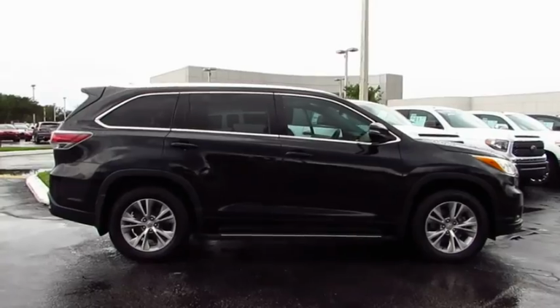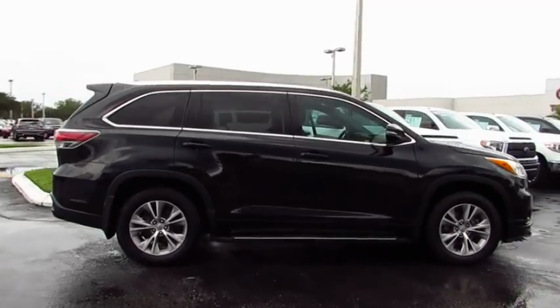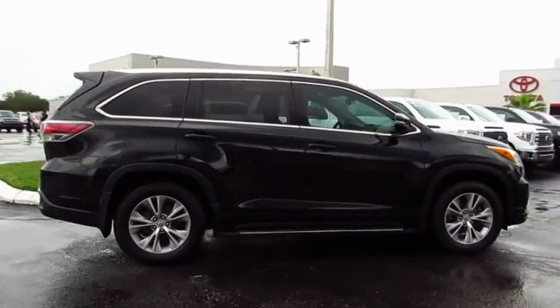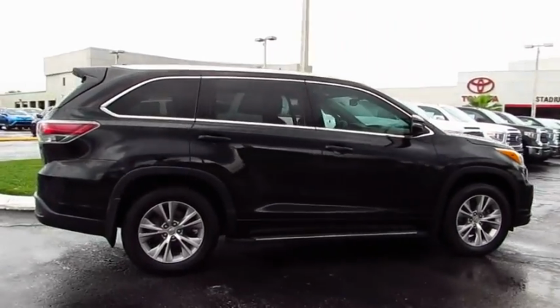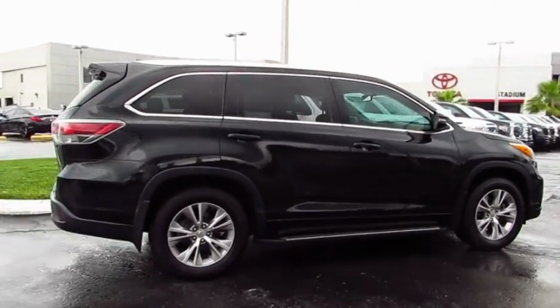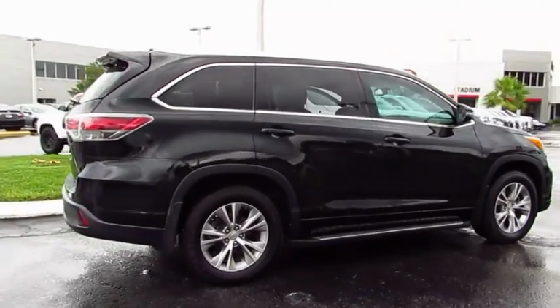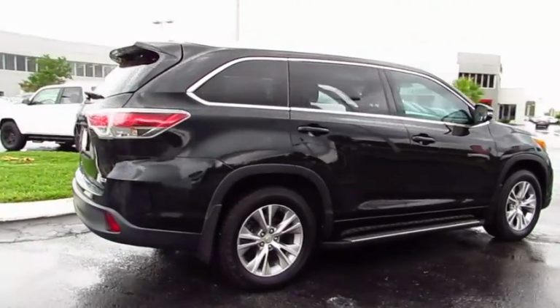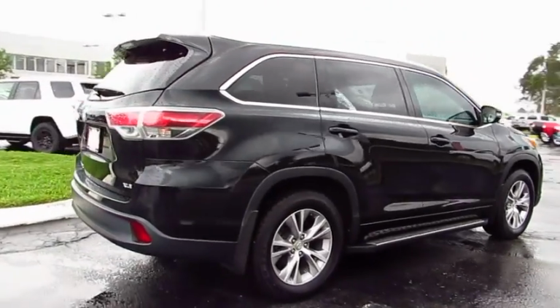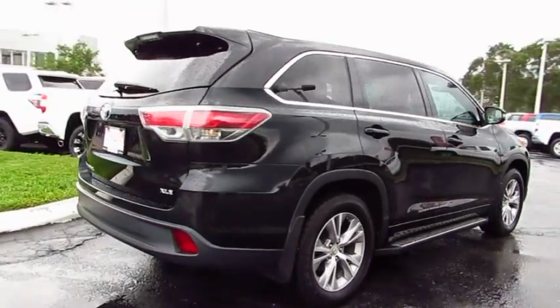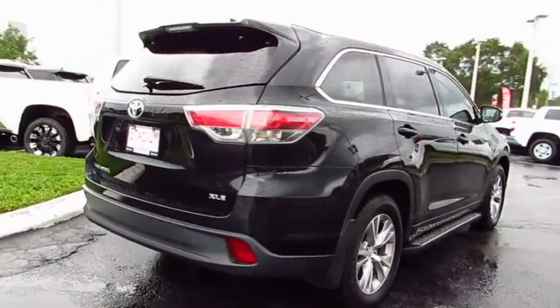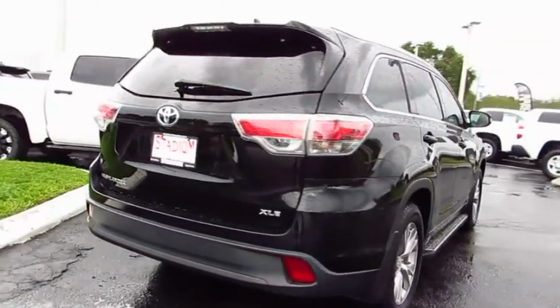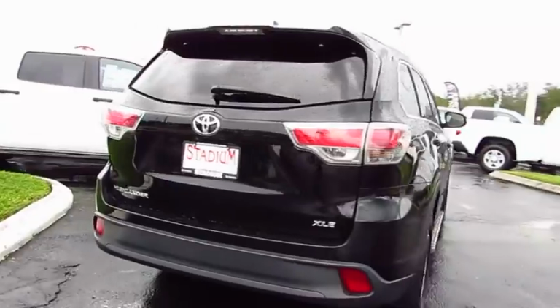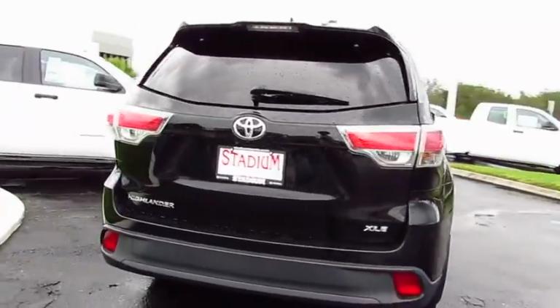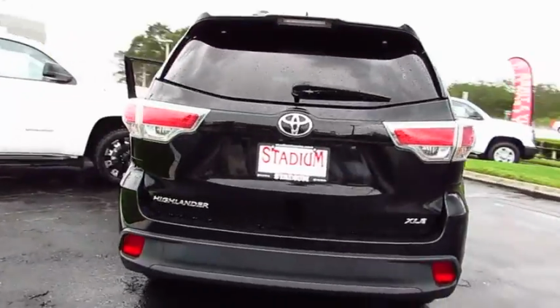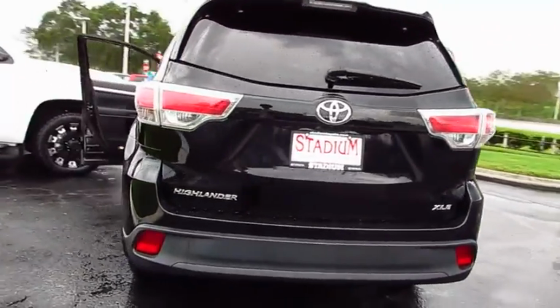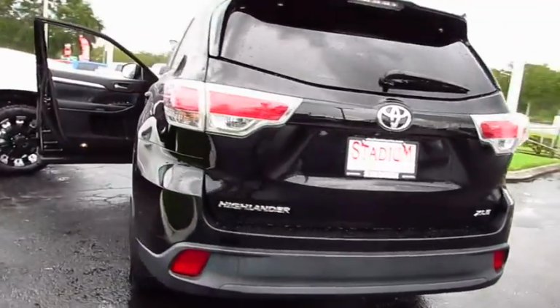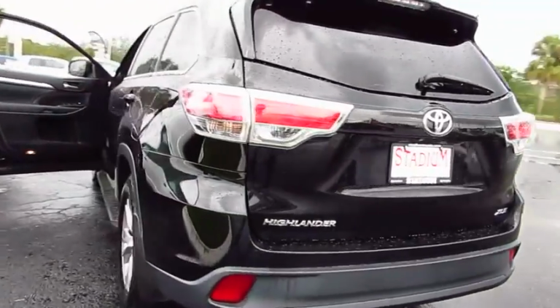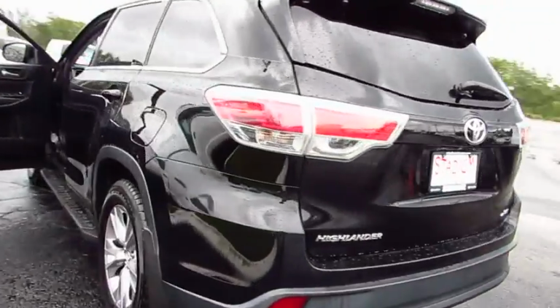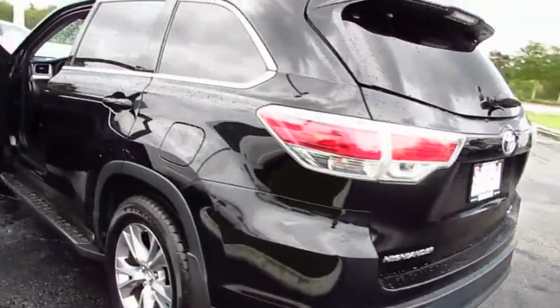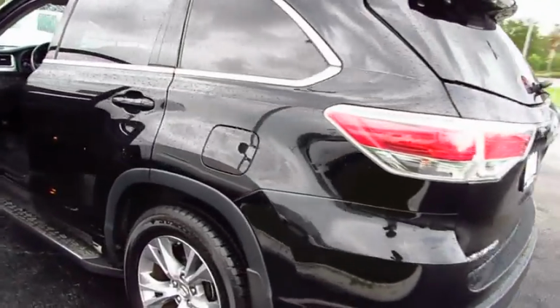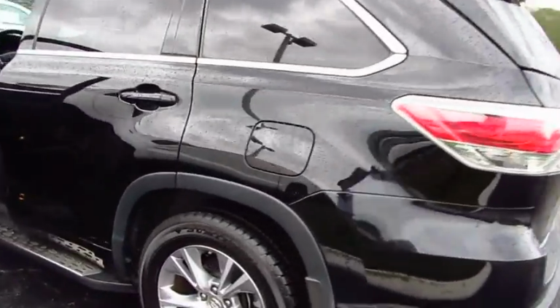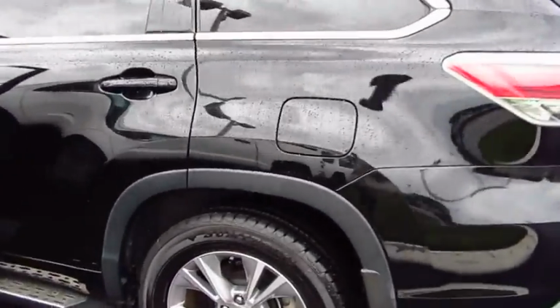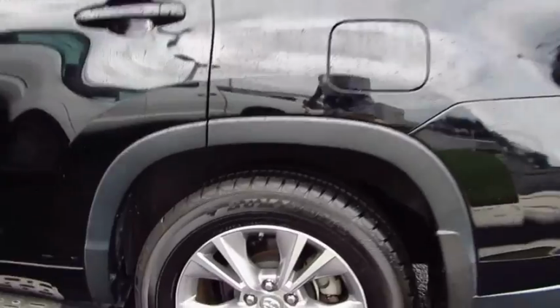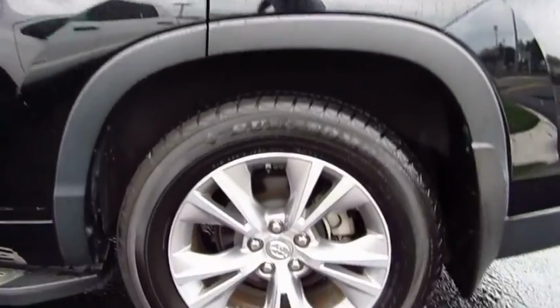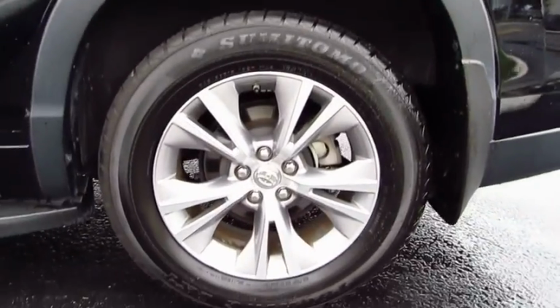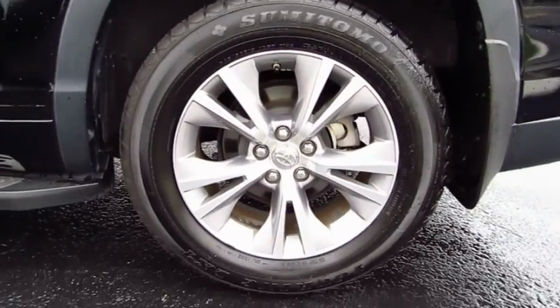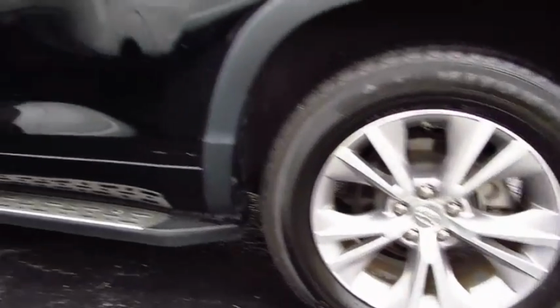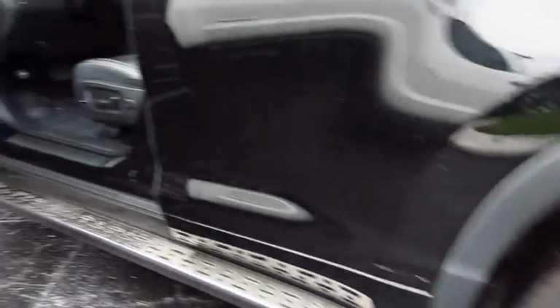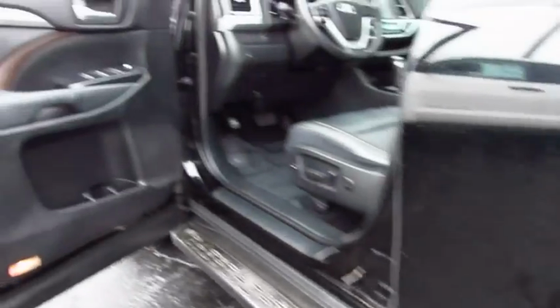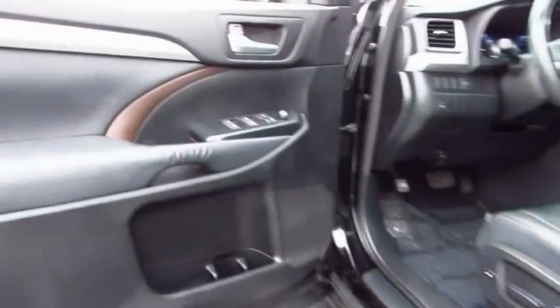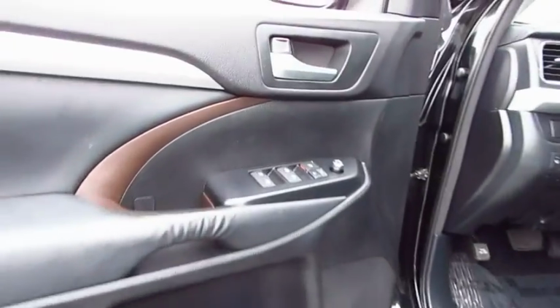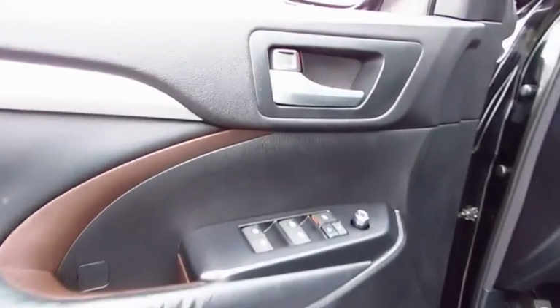The 2014 Highlander. The Highlander is the SUV that's thought of everything. The Highlander offers seating for up to seven and features Toyota's innovative center stow design. The second row bench seat folds away, leaving a pair of captain's chairs.